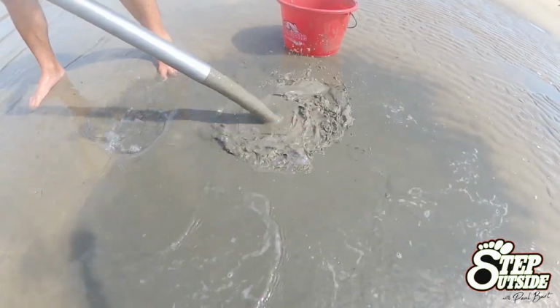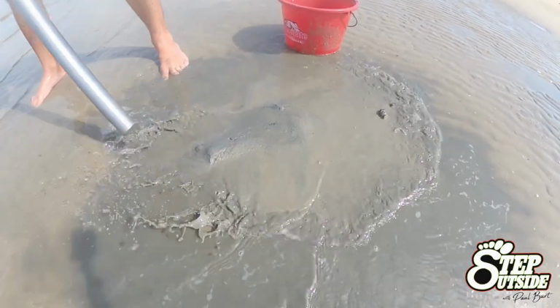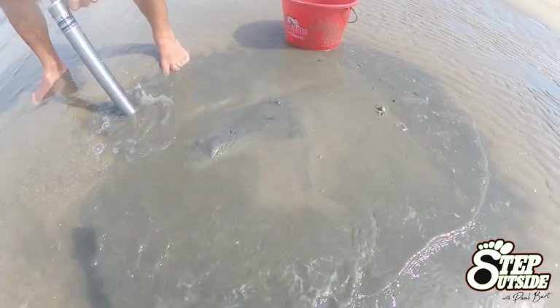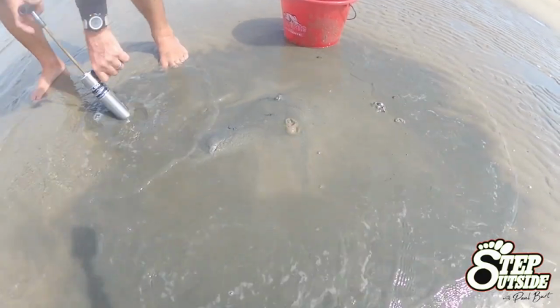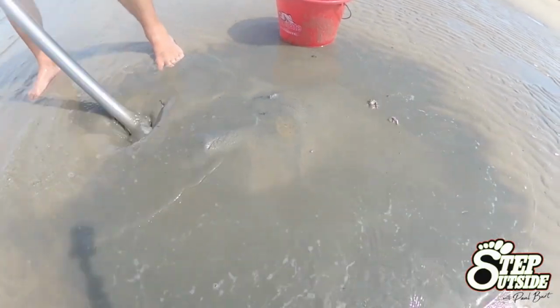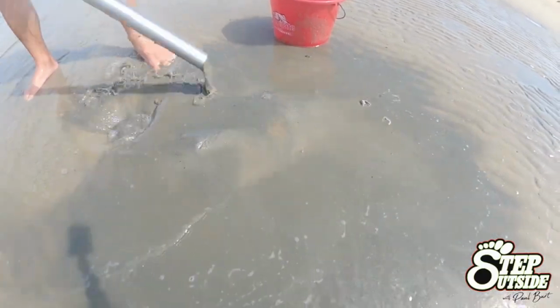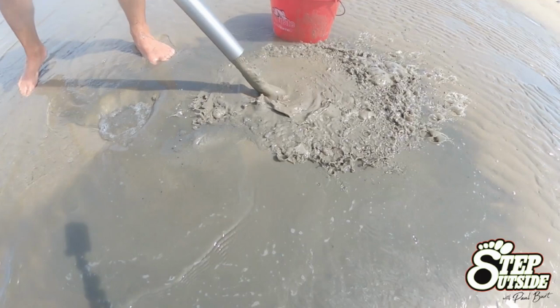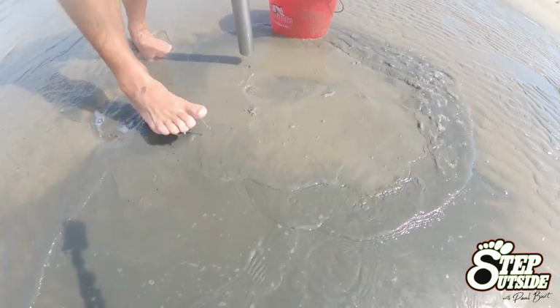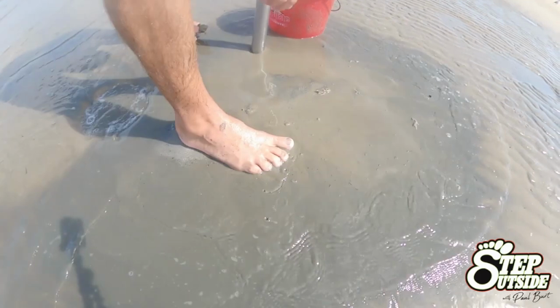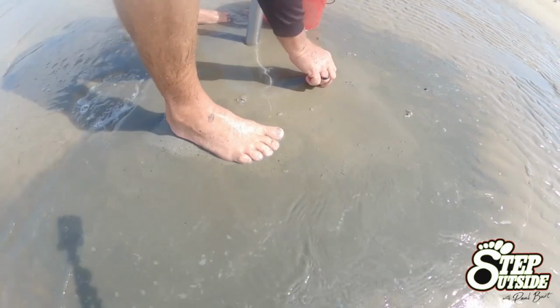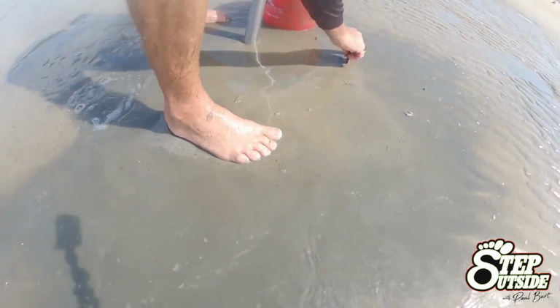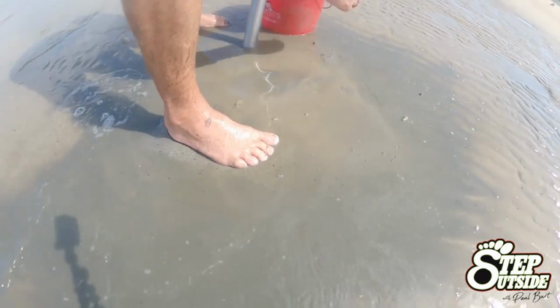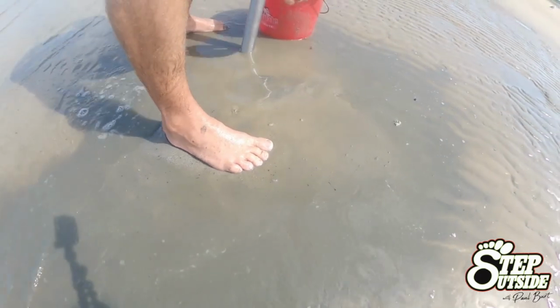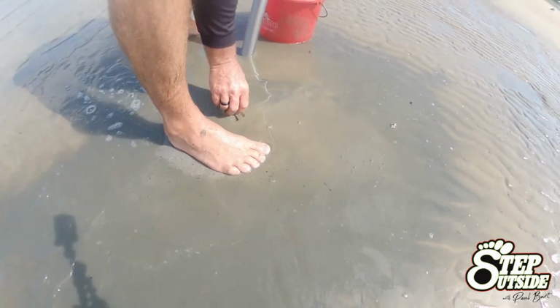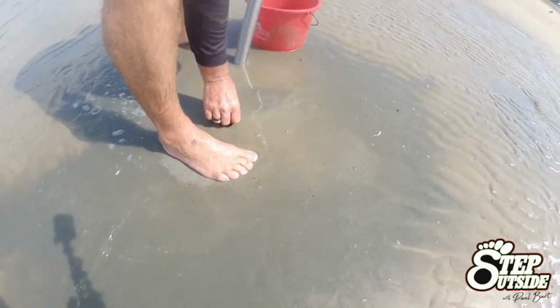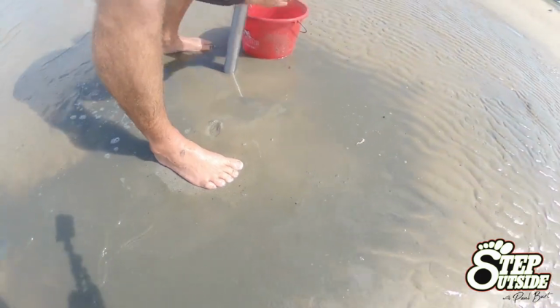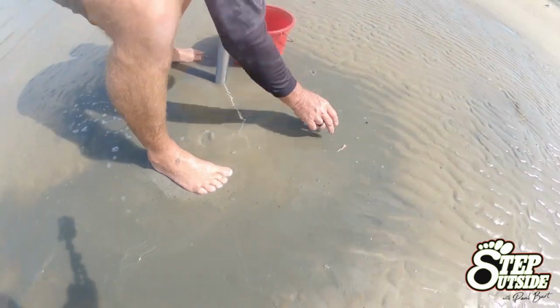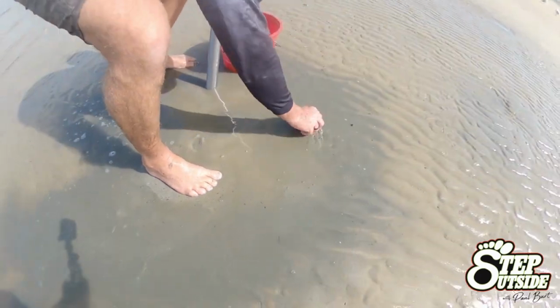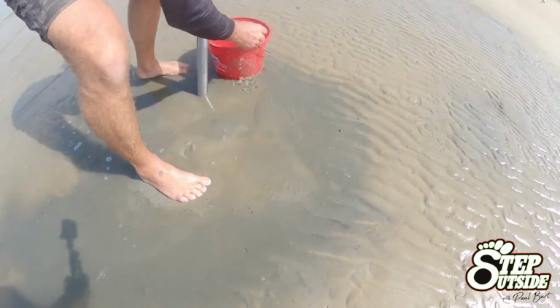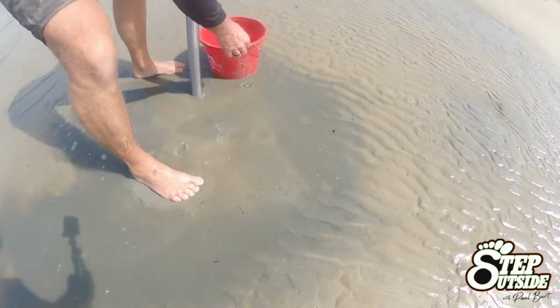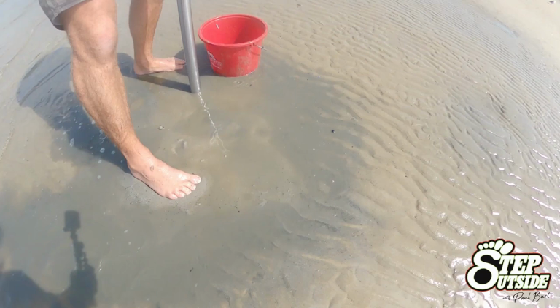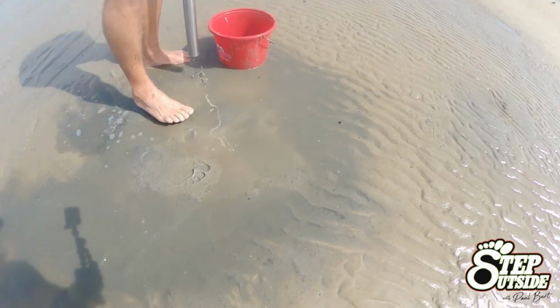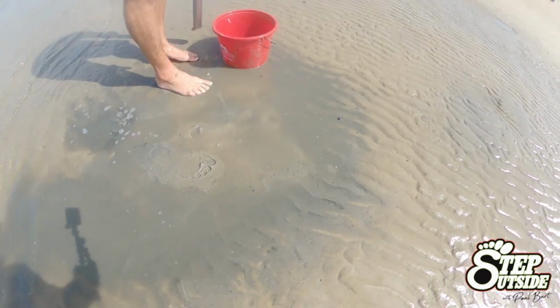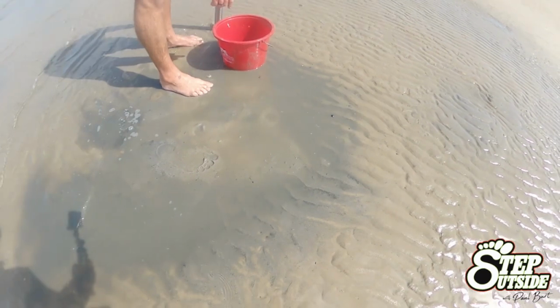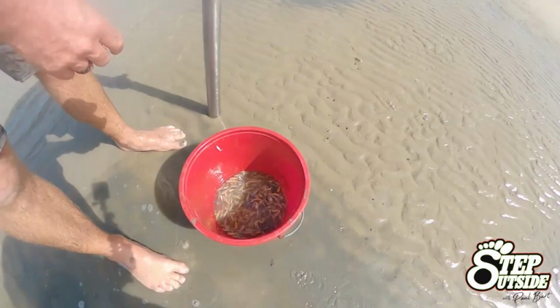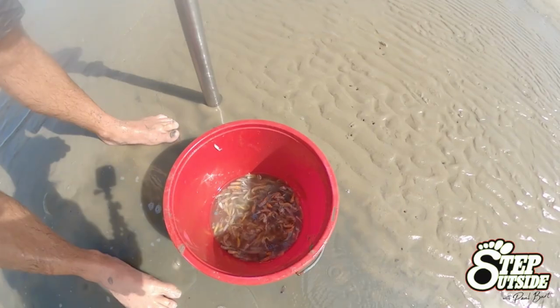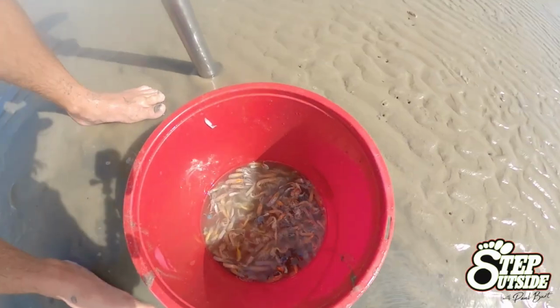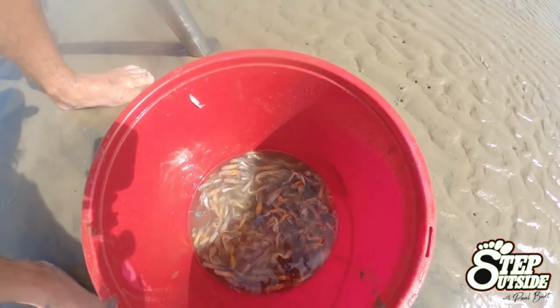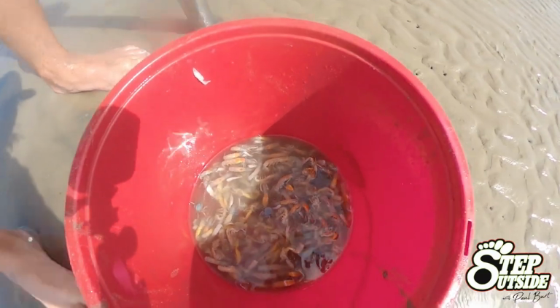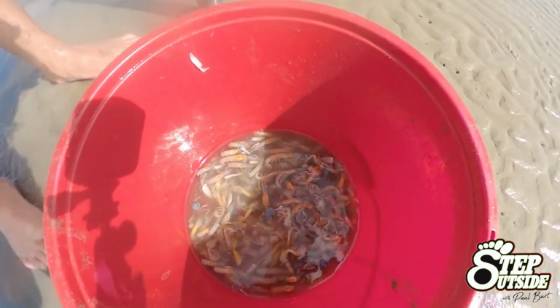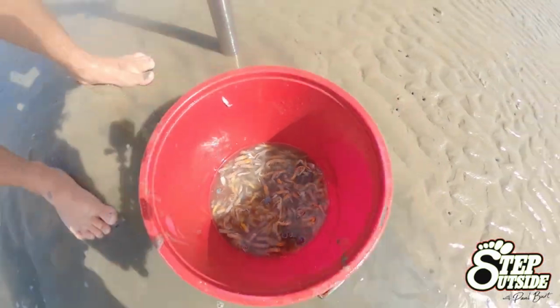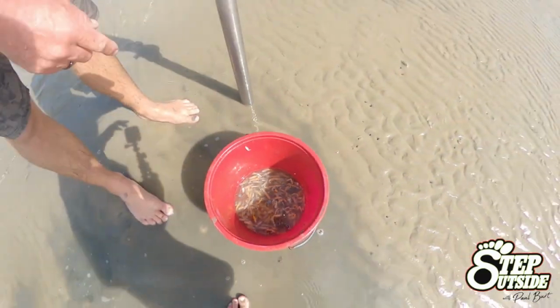And when you pick up the yabby, do it fast but don't get a lot of sand with them, otherwise you'll end up with half a bucket of sand with a few yabbies. You want to keep that water nice and clean like that as well.